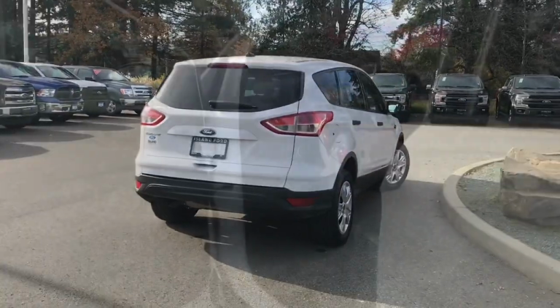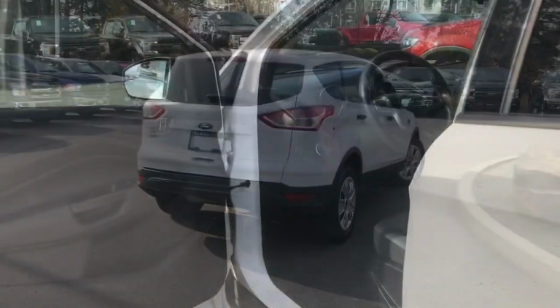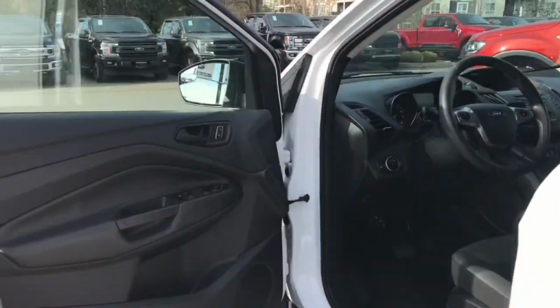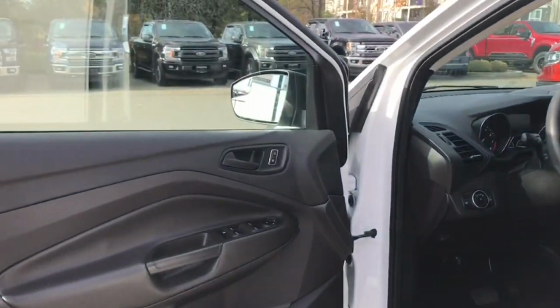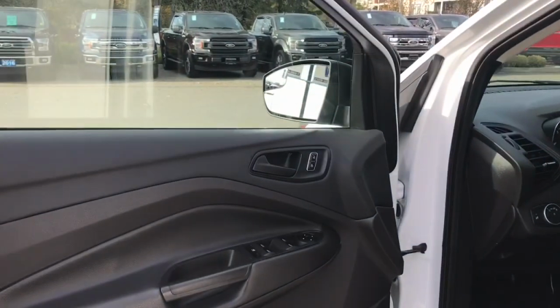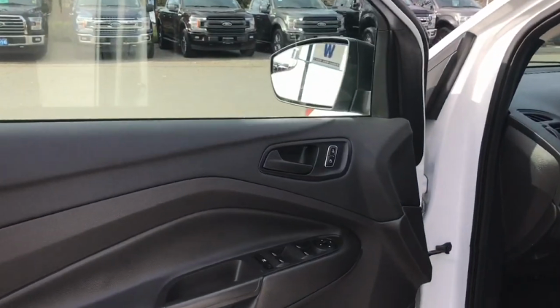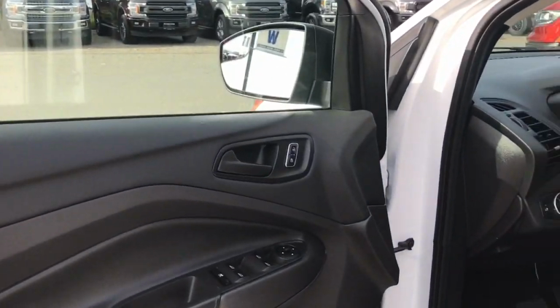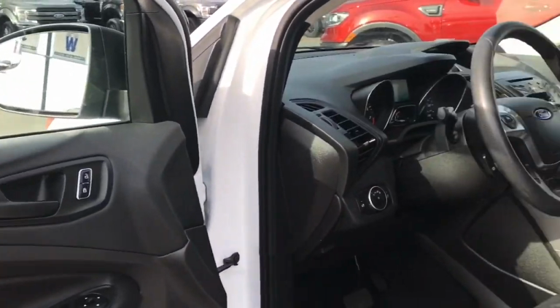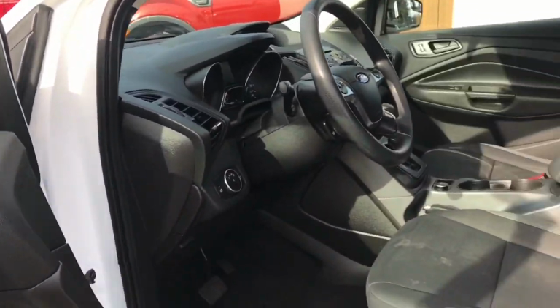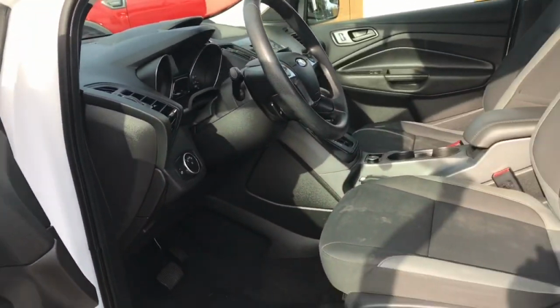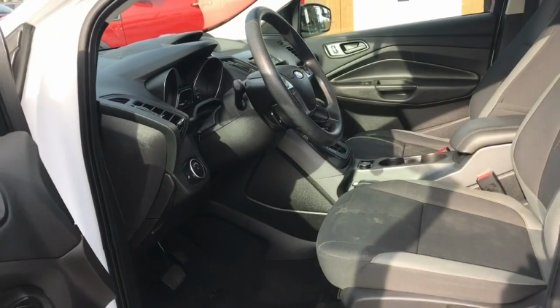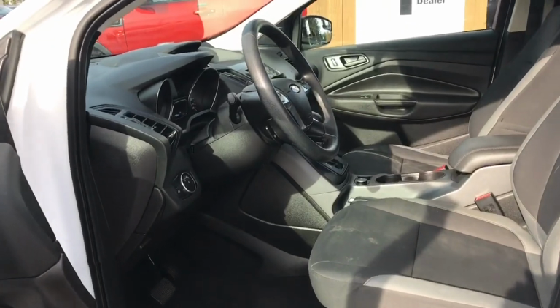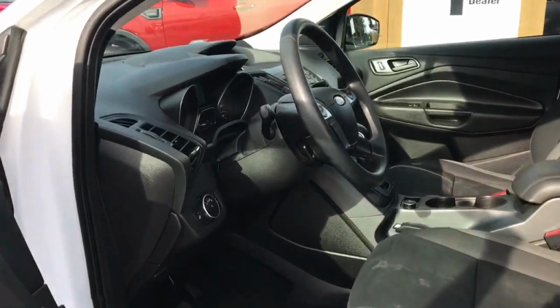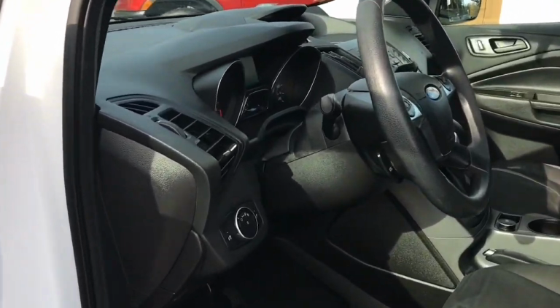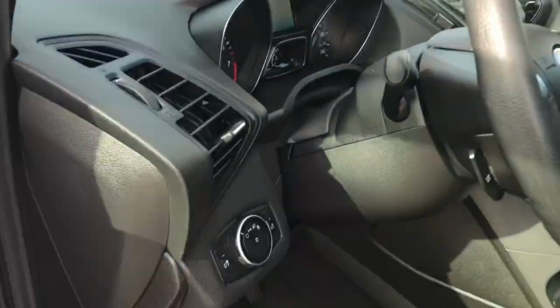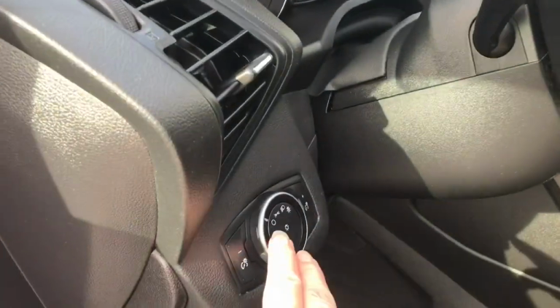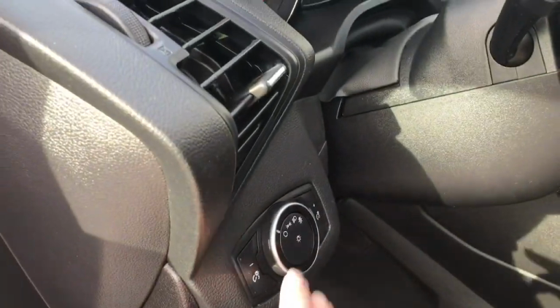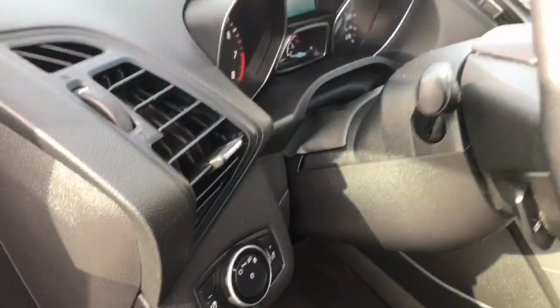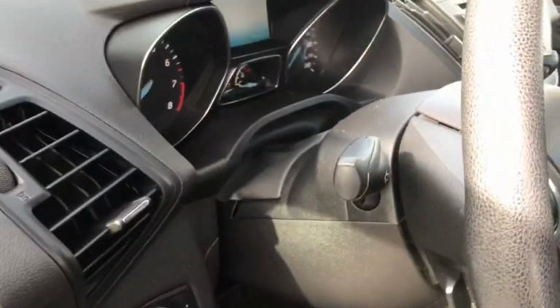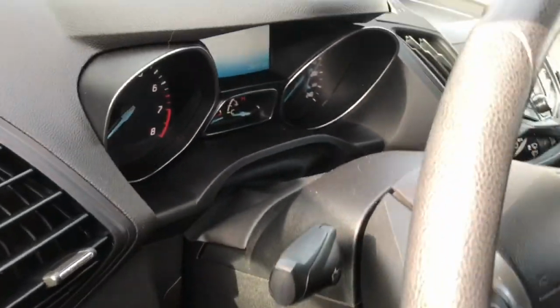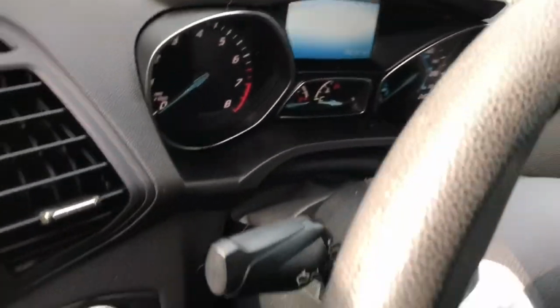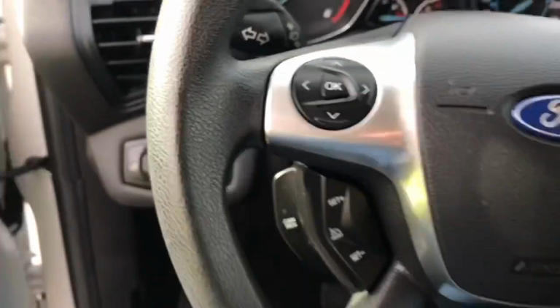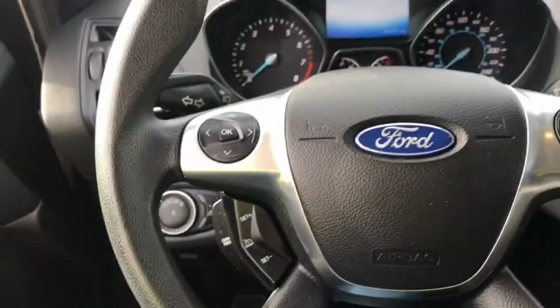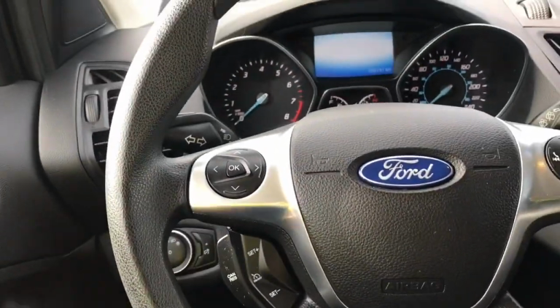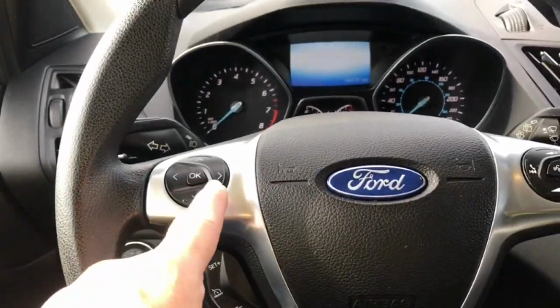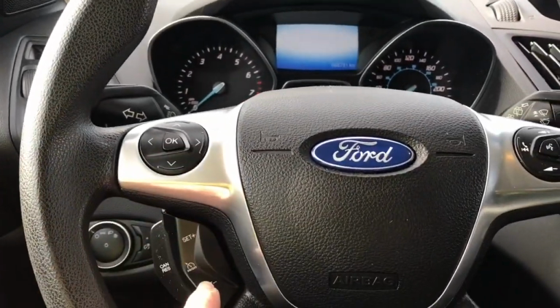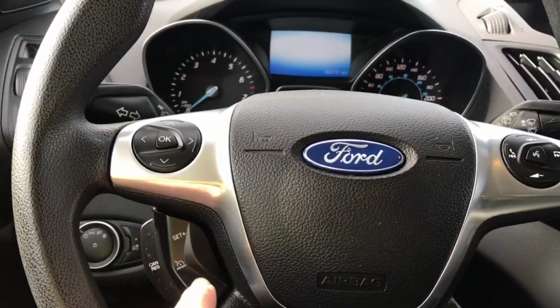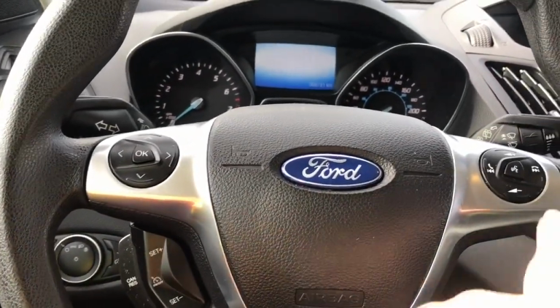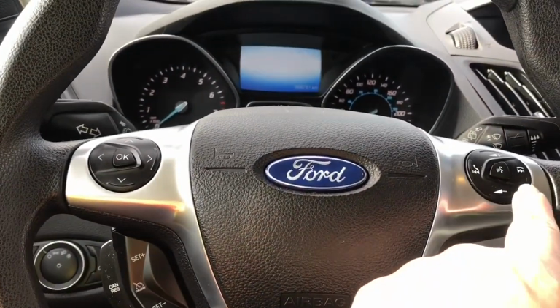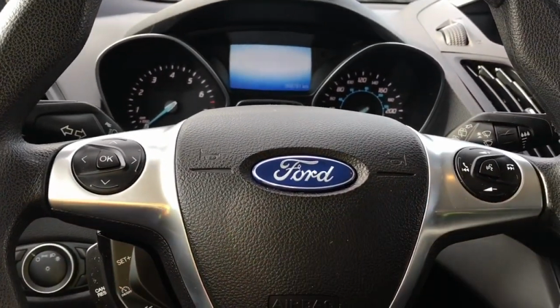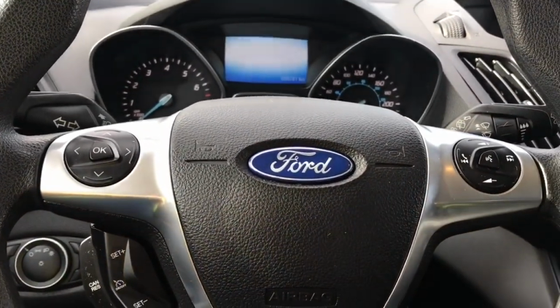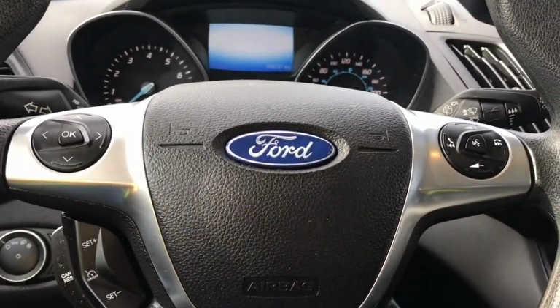There's a speaker in the door as well as power locks, windows, and mirrors. The driver's seat is manually adjusted. Your lighting controls are located here and the steering wheel can tilt. On the face of it you have your dash controls, cruise control, and media sync voice-activated system.